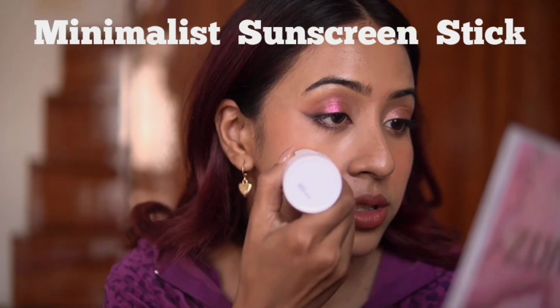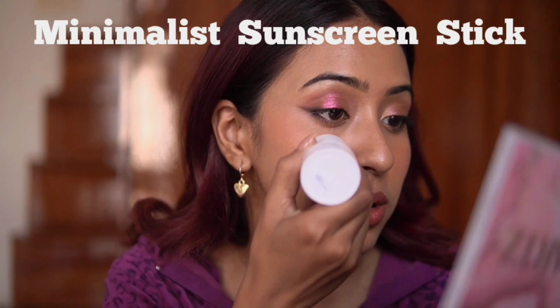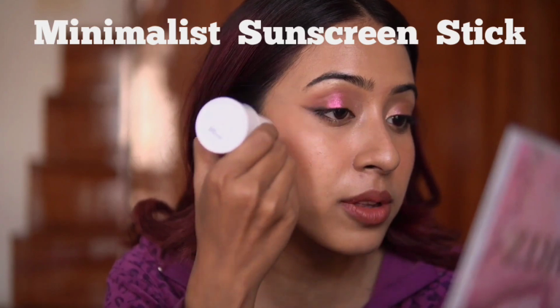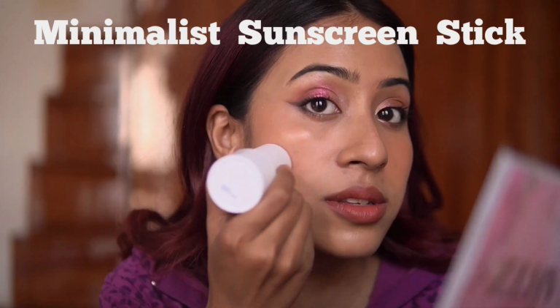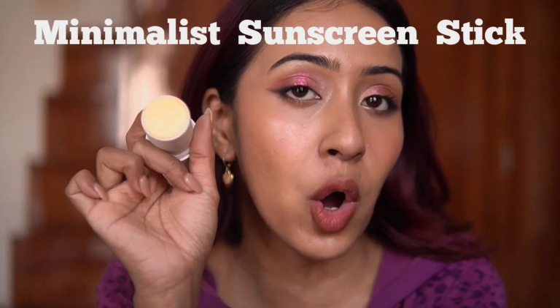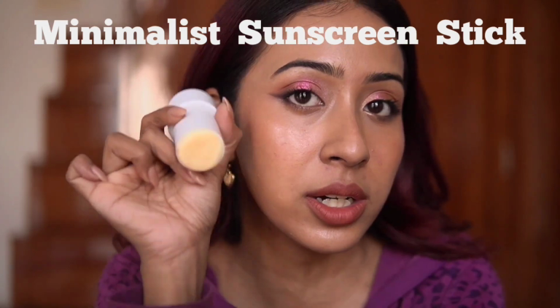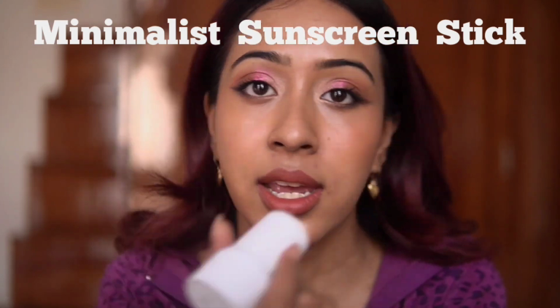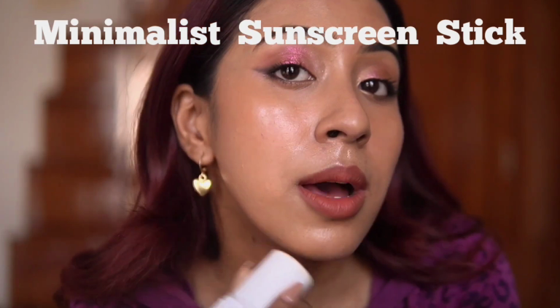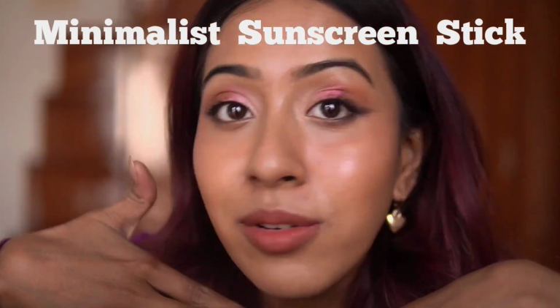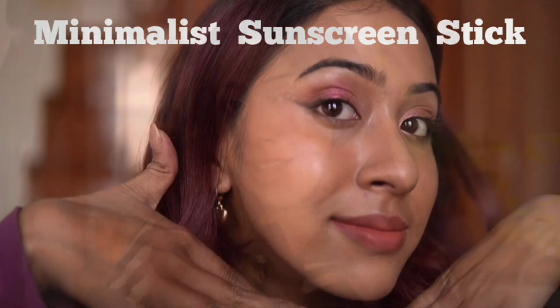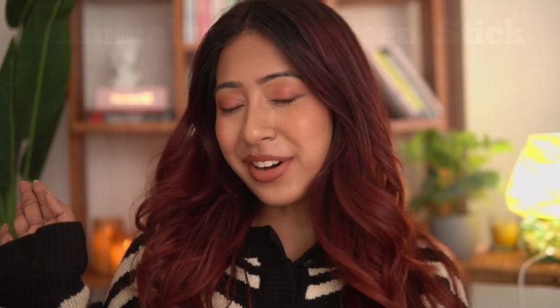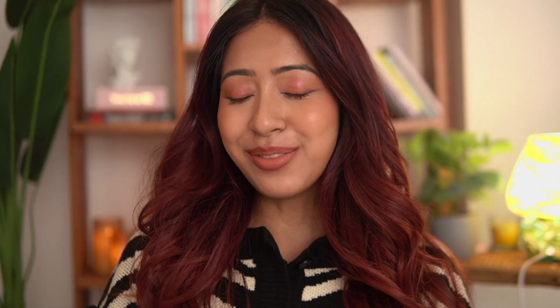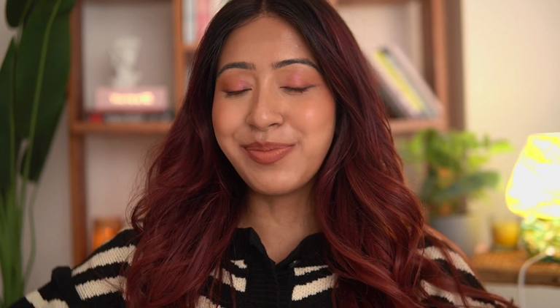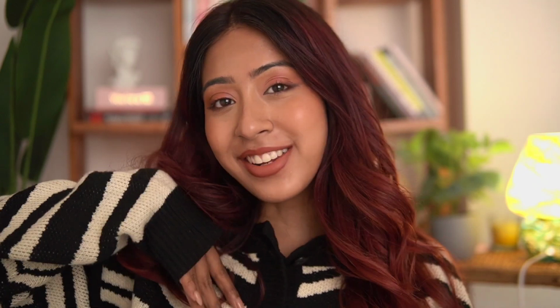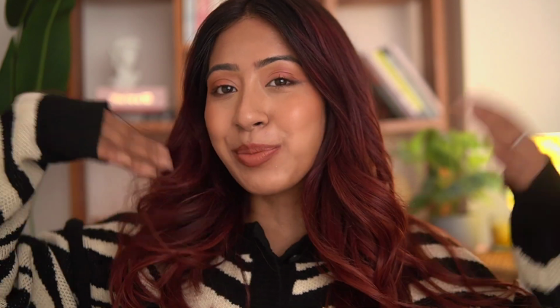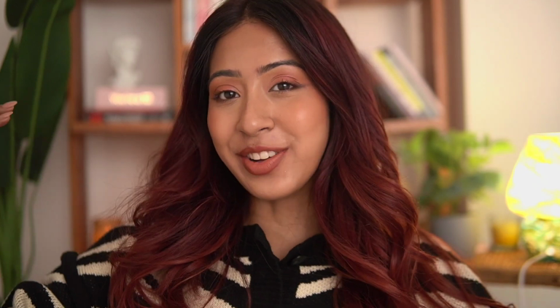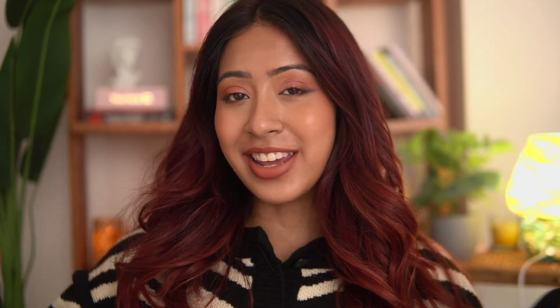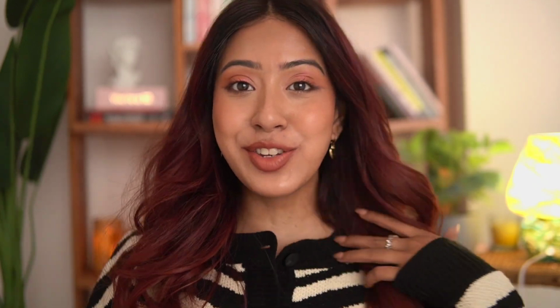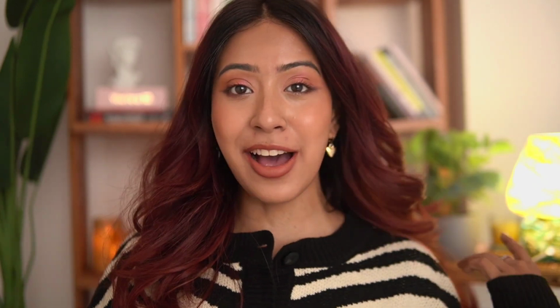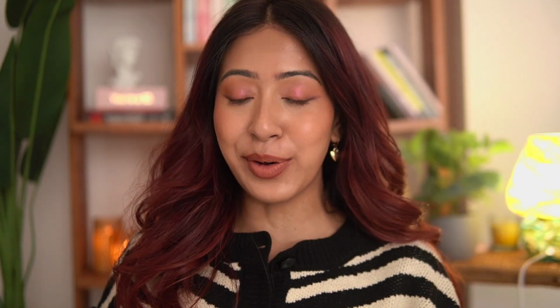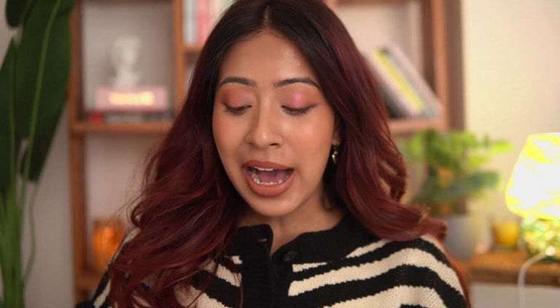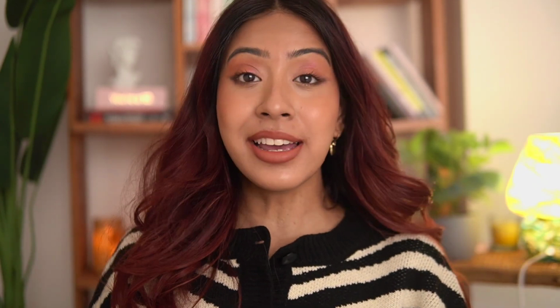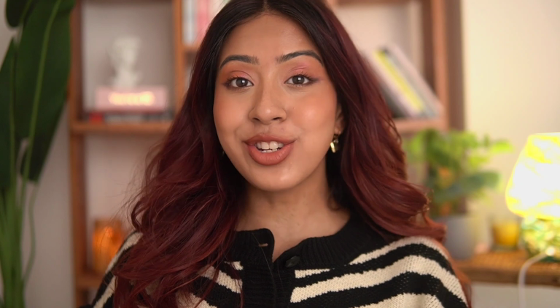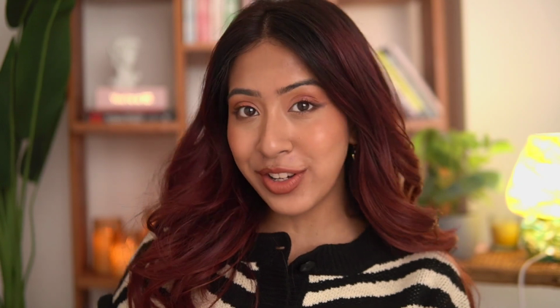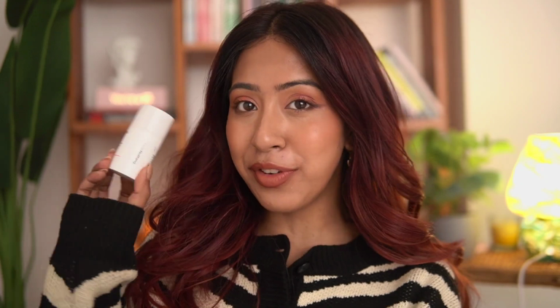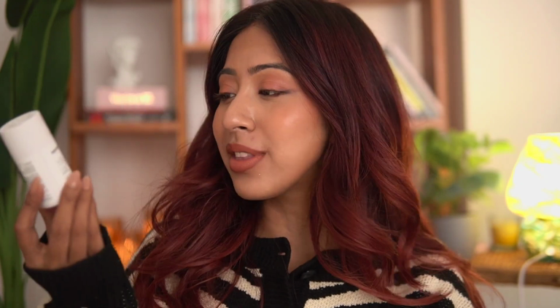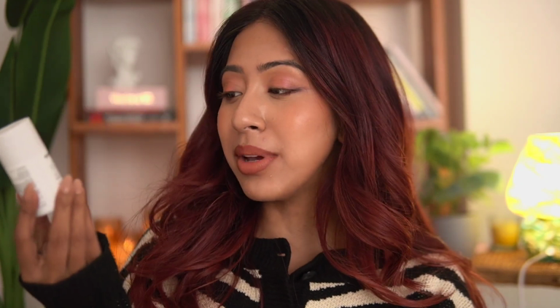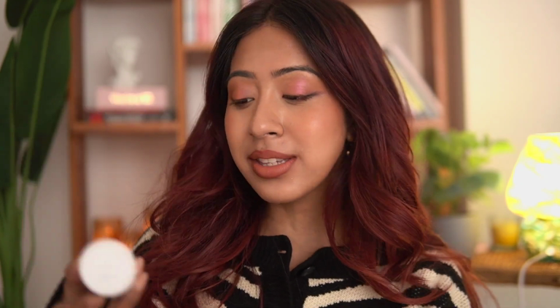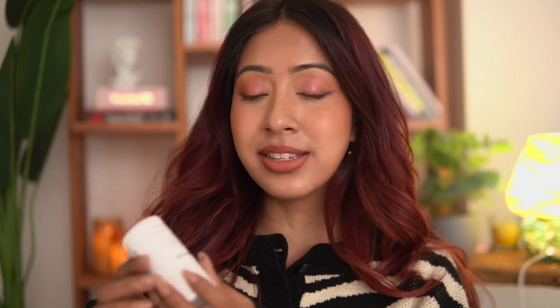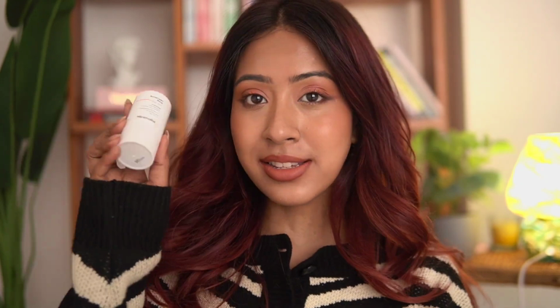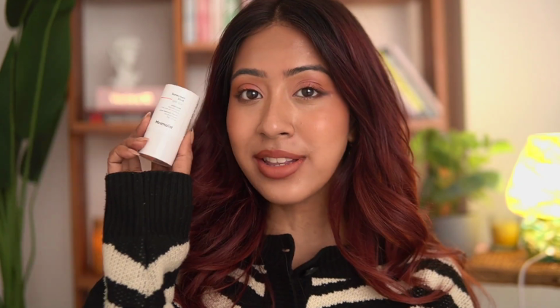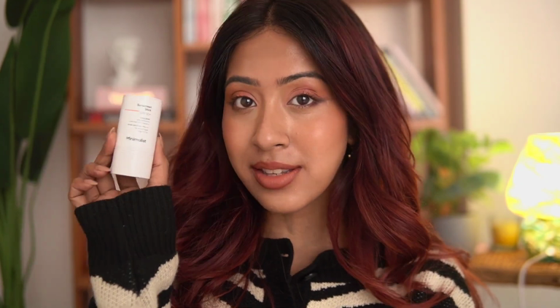Hello everyone and welcome back to my channel! I hope you guys are doing good today. In today's video, I am actually going to review The Minimalist Sunscreen Stick.